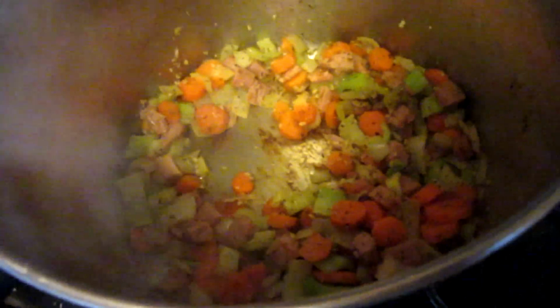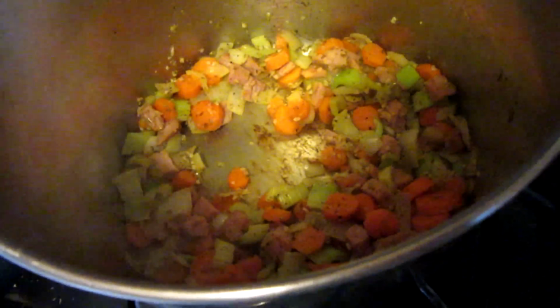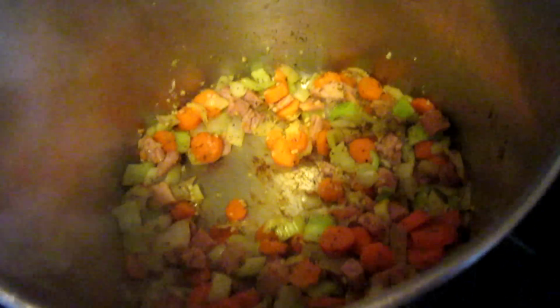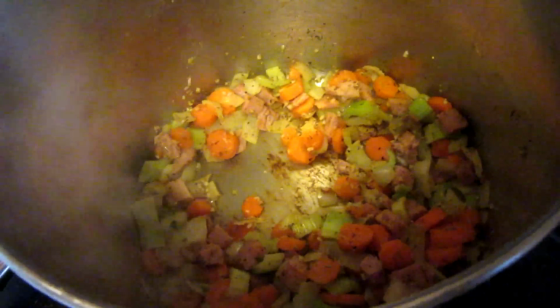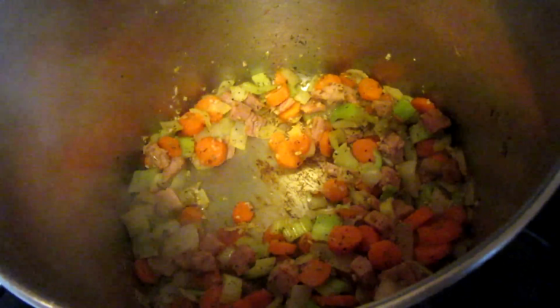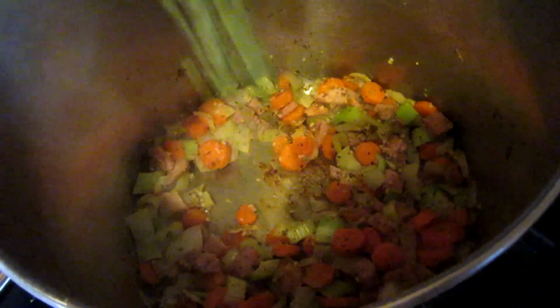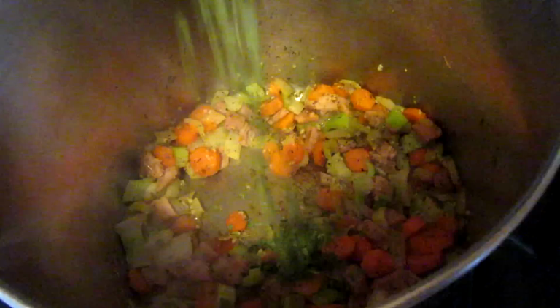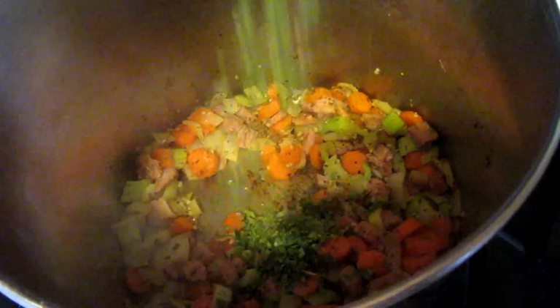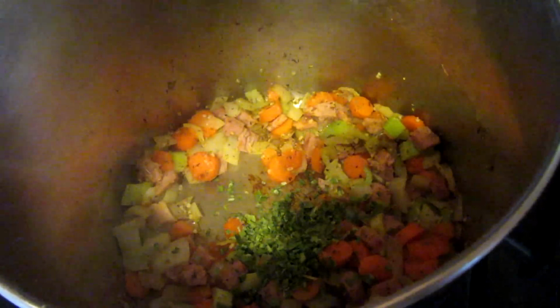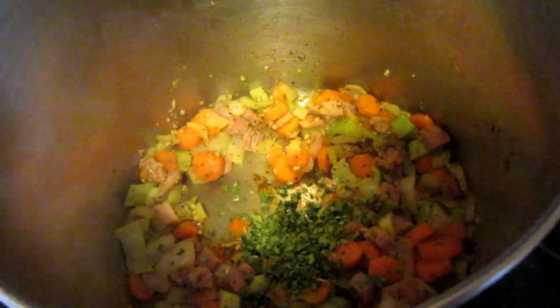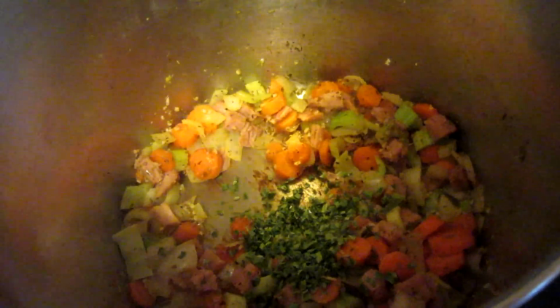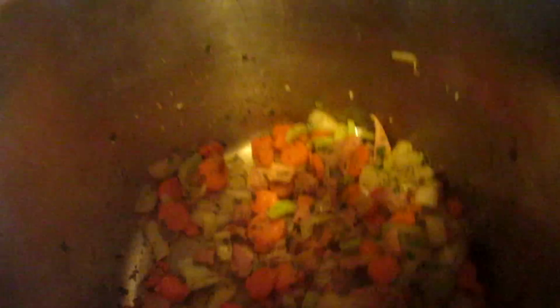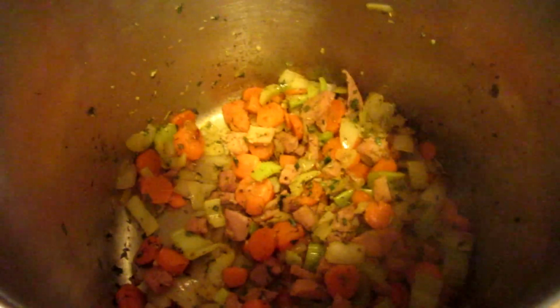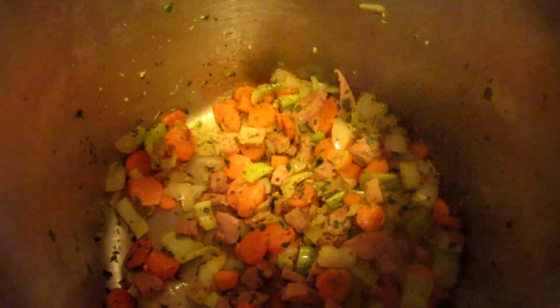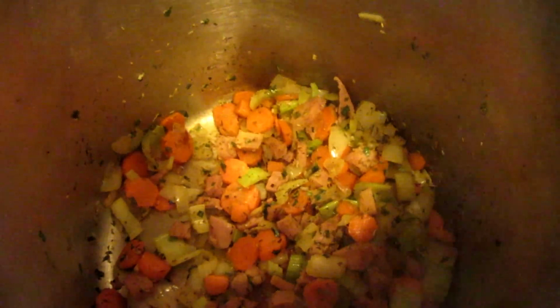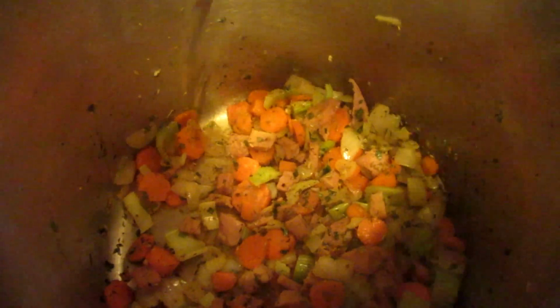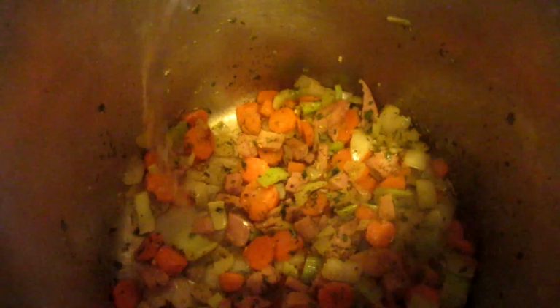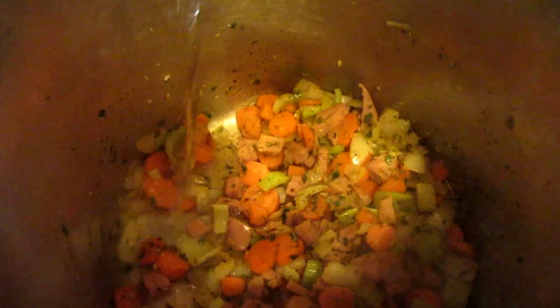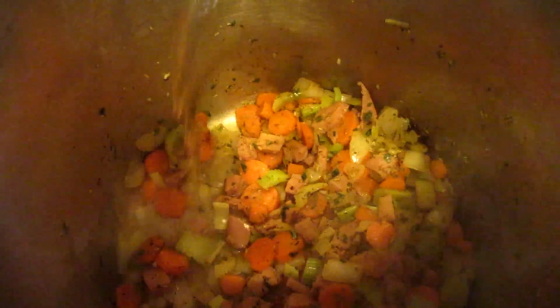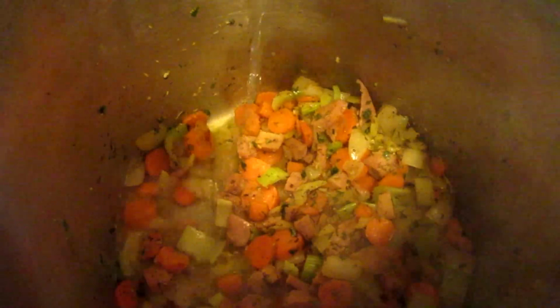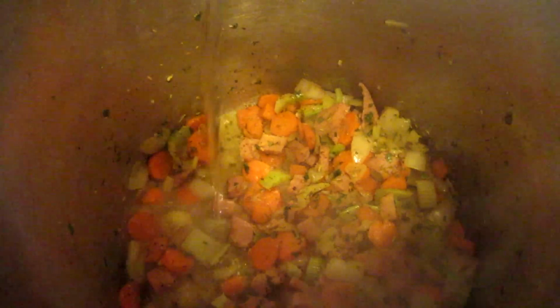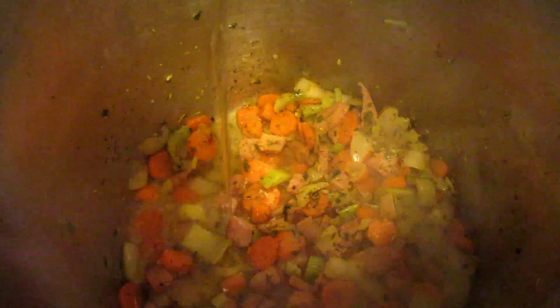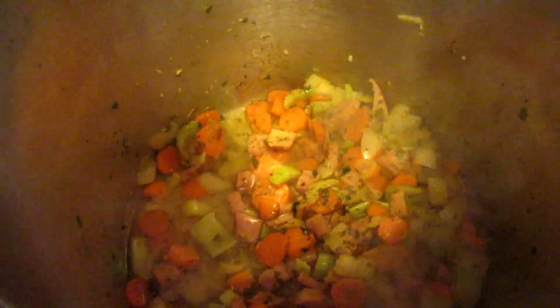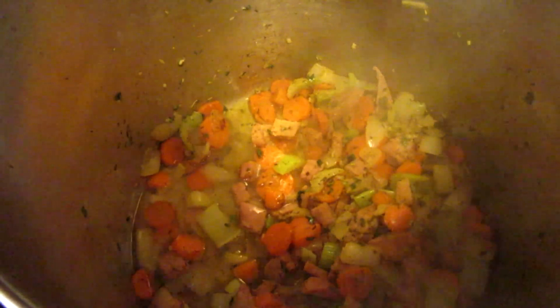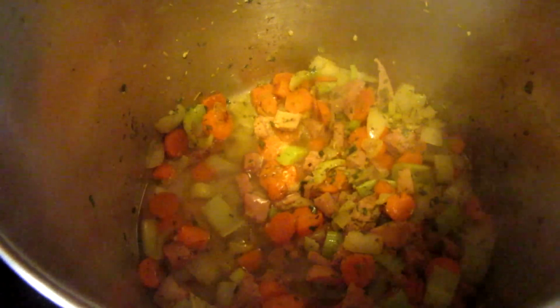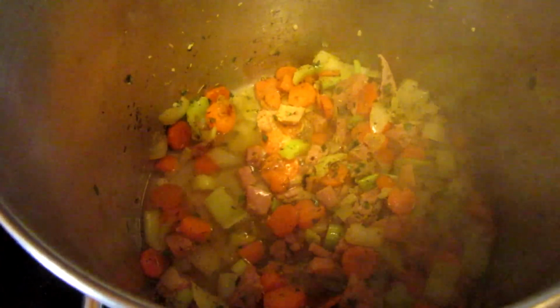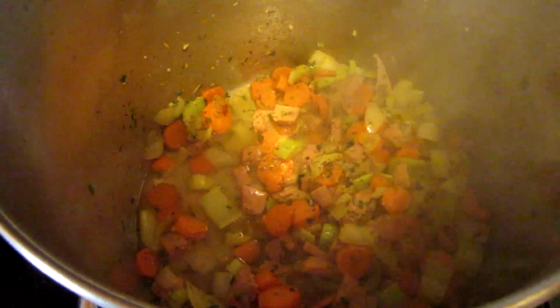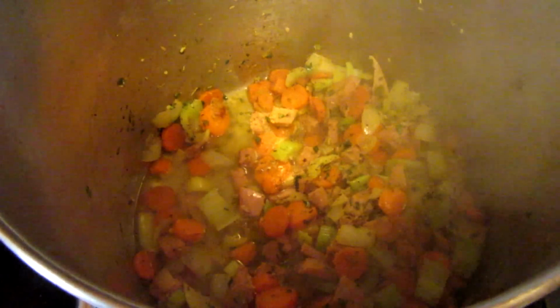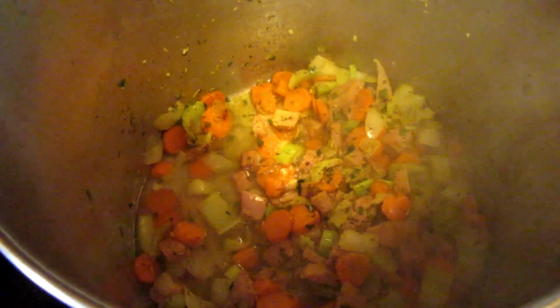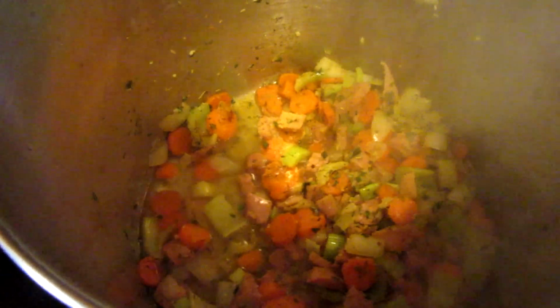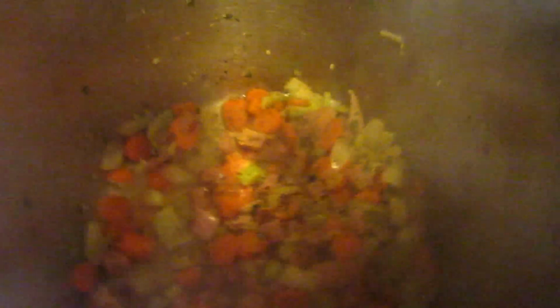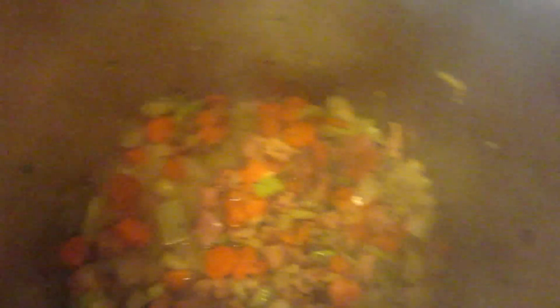I forgot to add this when I was adding the other dried herbs — we need about a tablespoon of dried chives. Now I'm going to add about a half a cup of white wine. Stir that around as you deglaze the pan until it's pretty much evaporated.